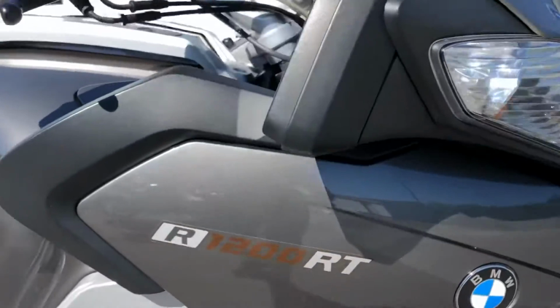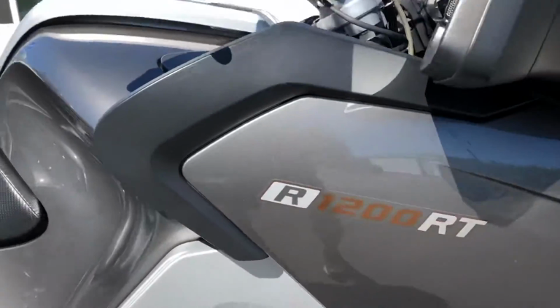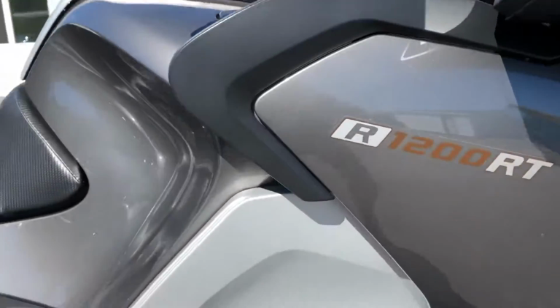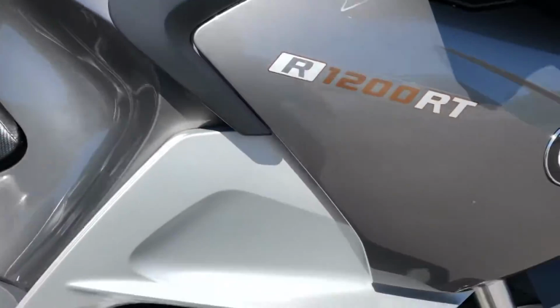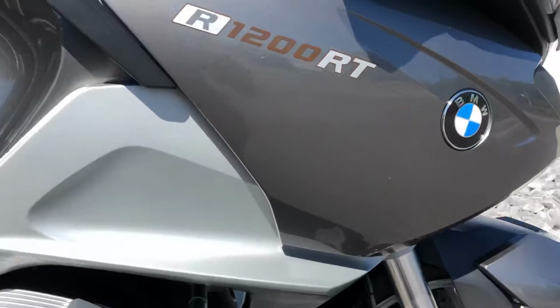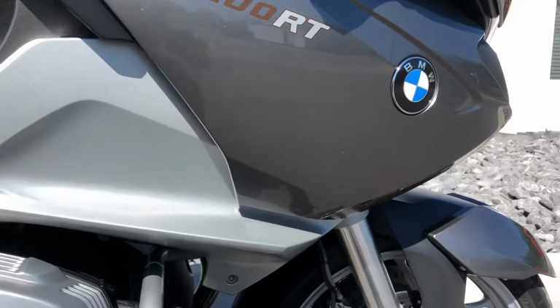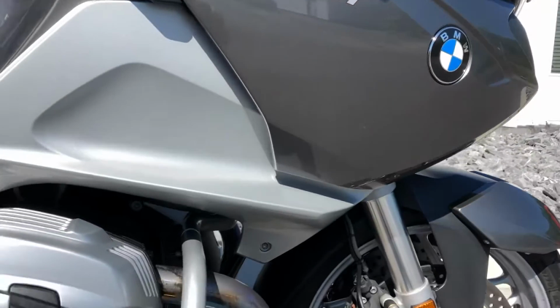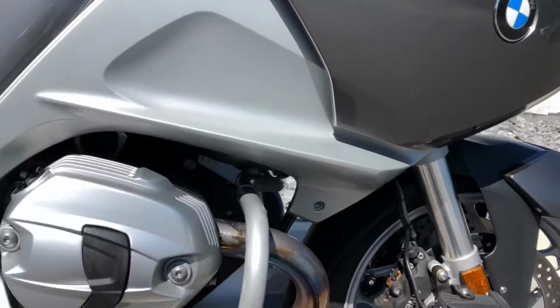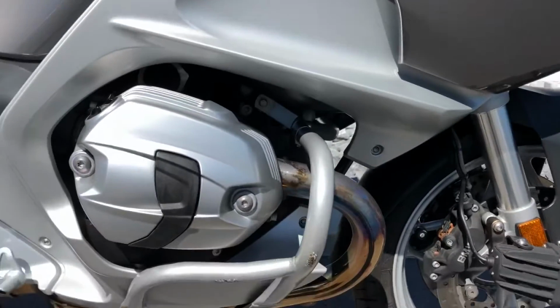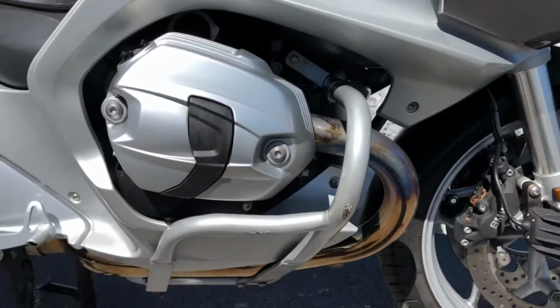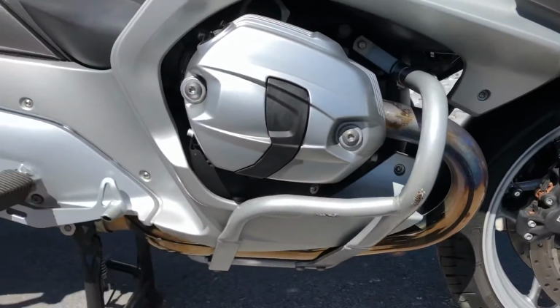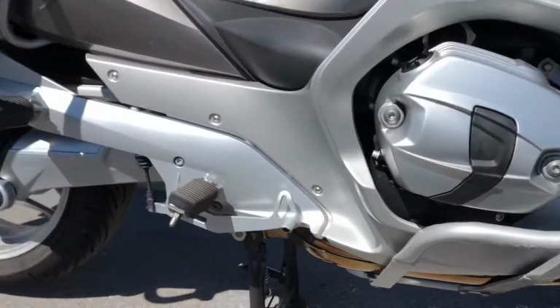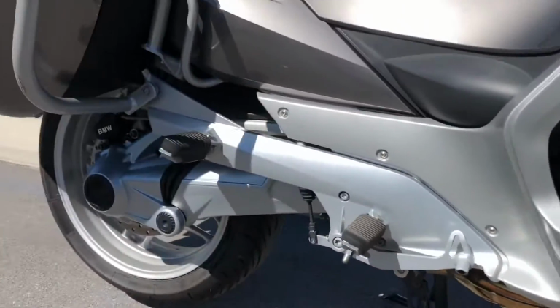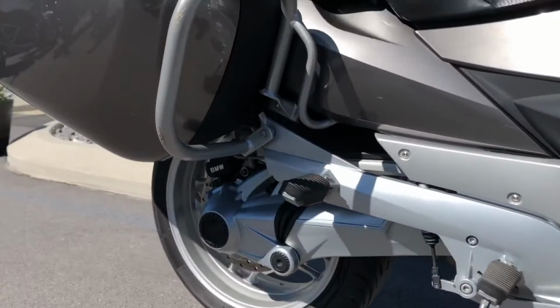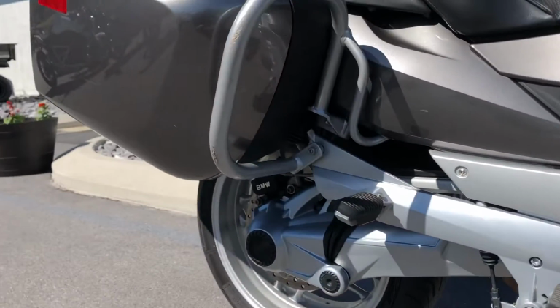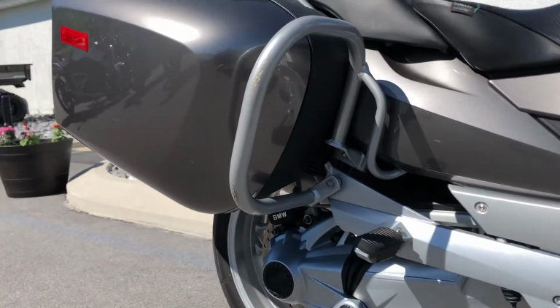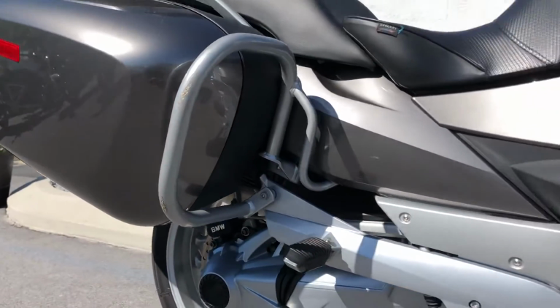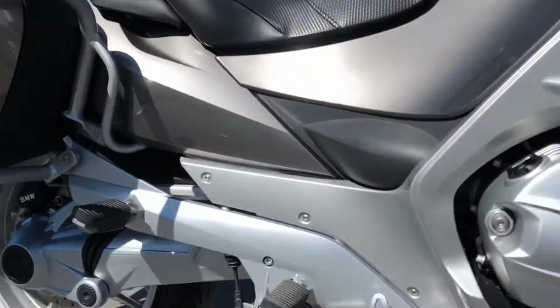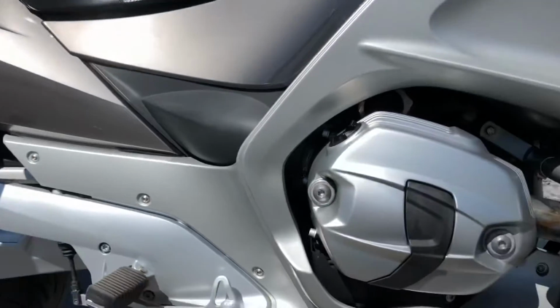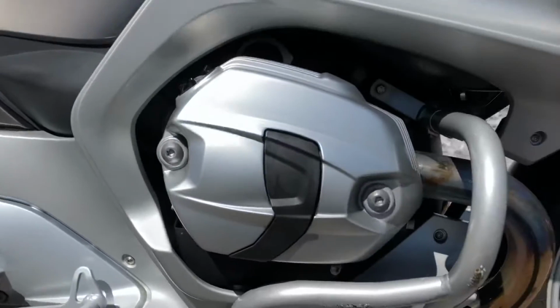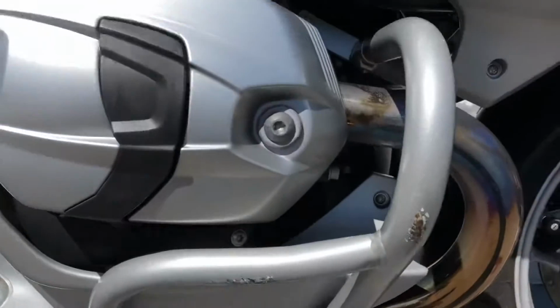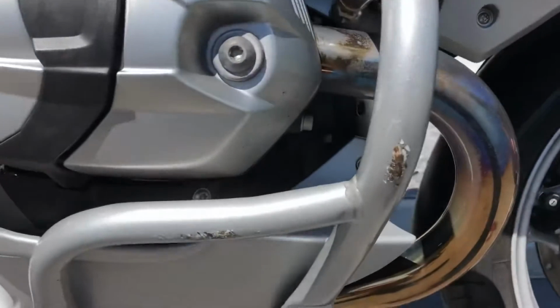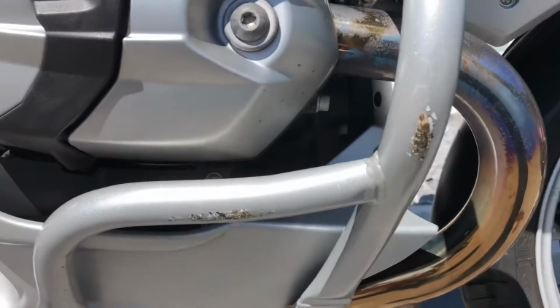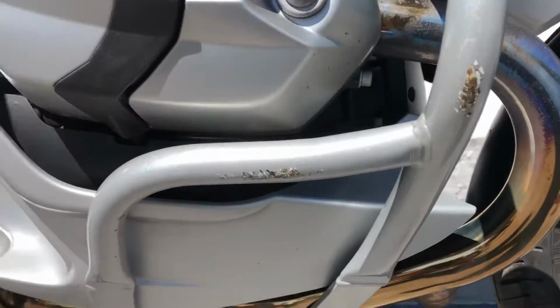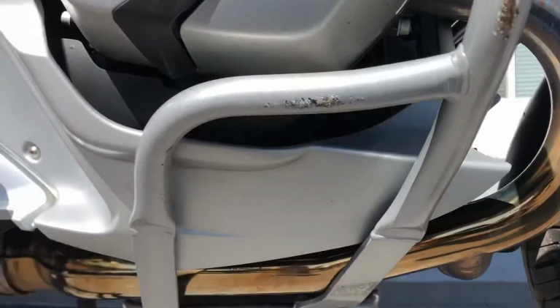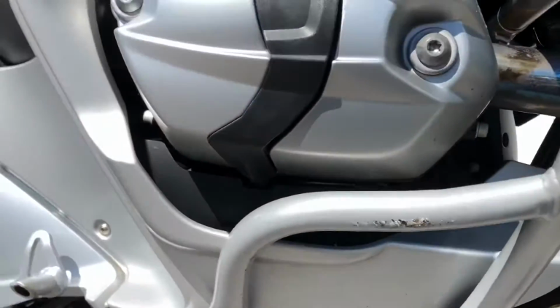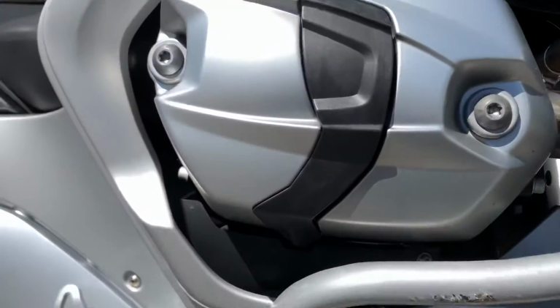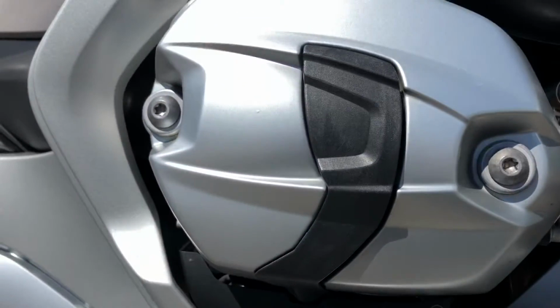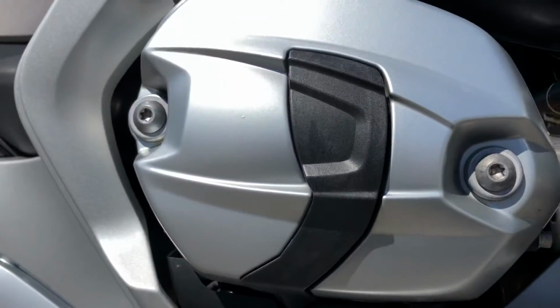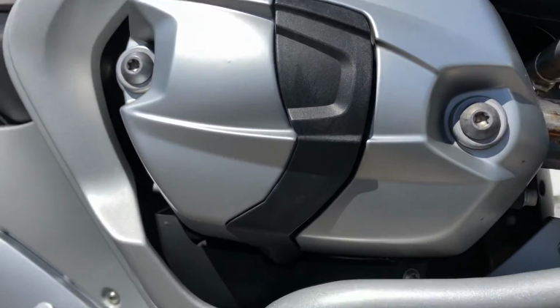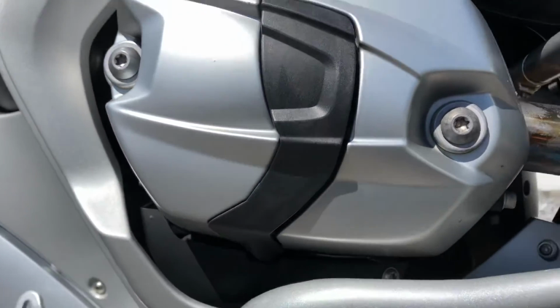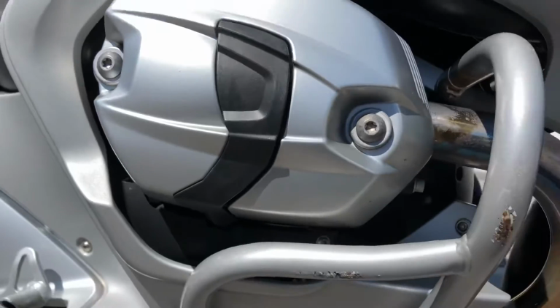Body panels on the right-hand side of the bike look great. We've got Ilium Works crash bars — both the bag guards and engine guards. They have some scuffs on them, but they look like they did their job, as the valve cover is clean.